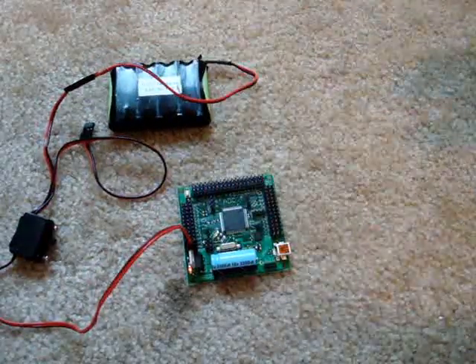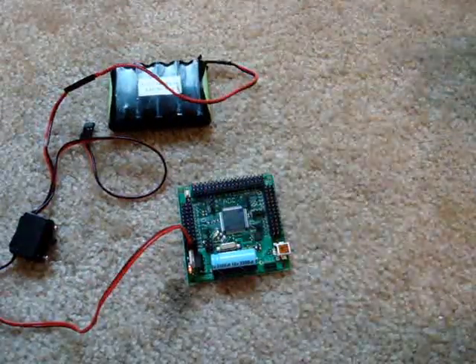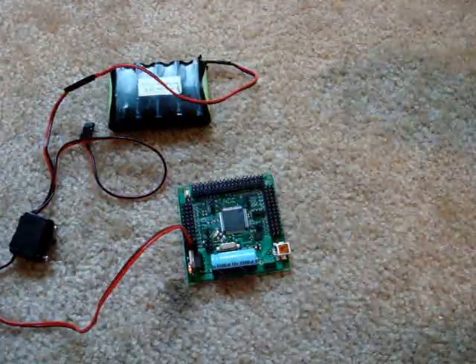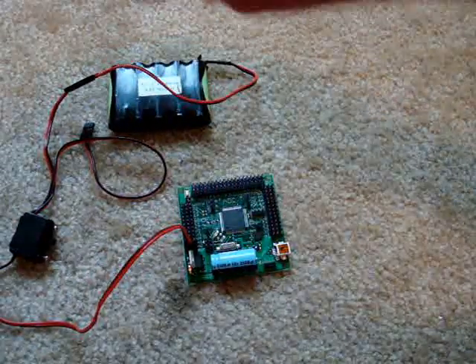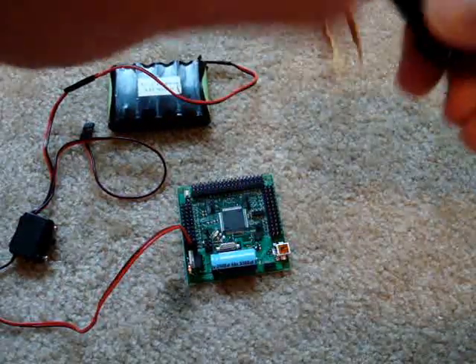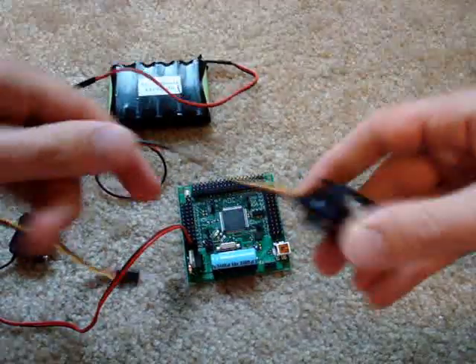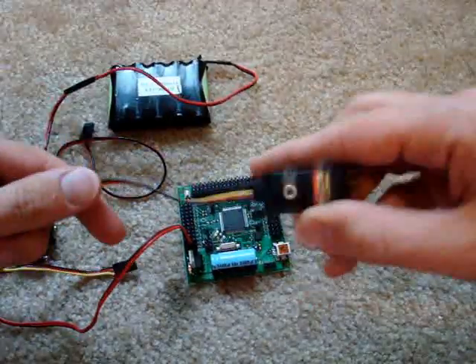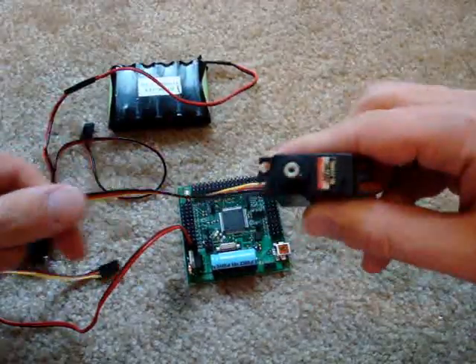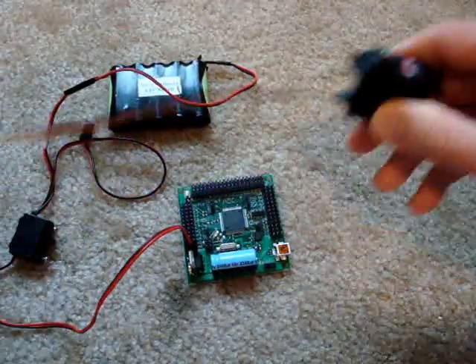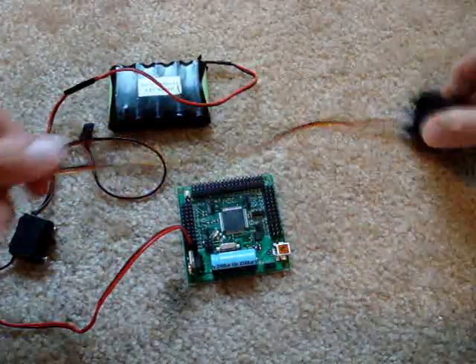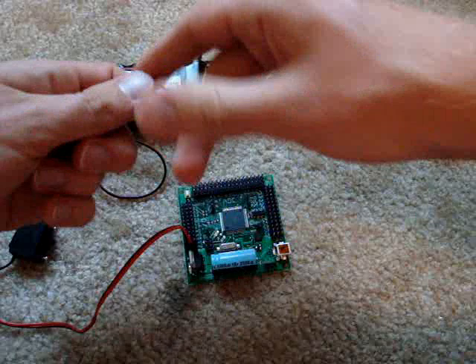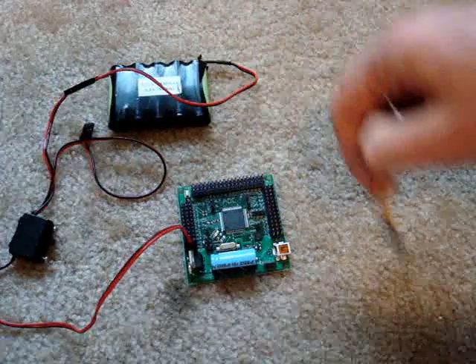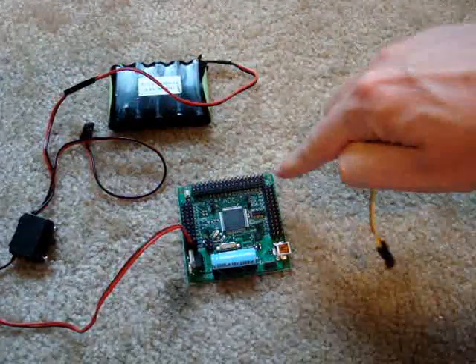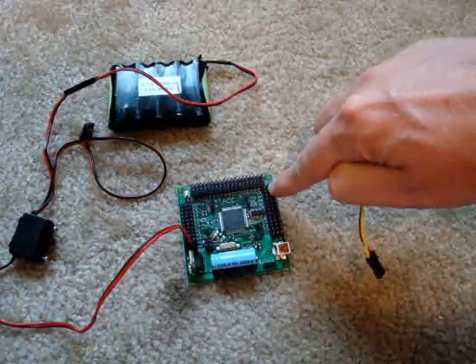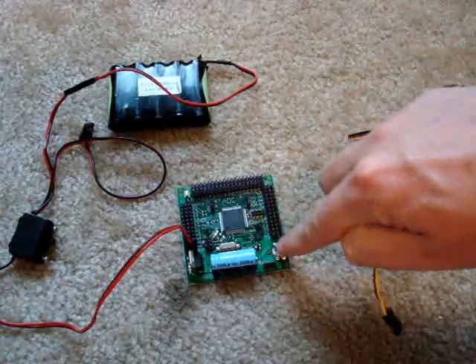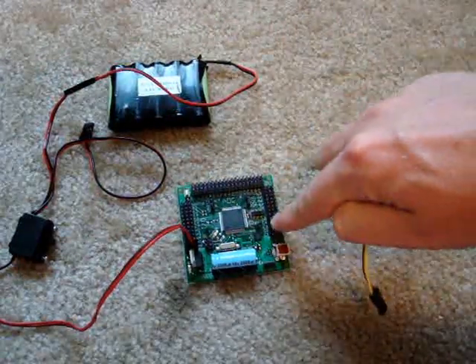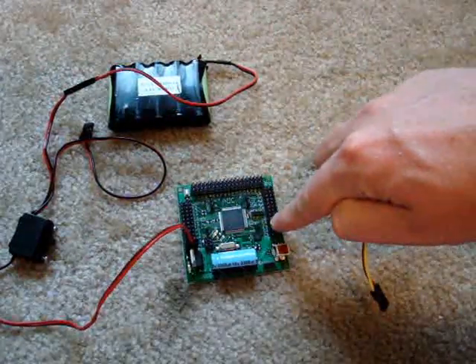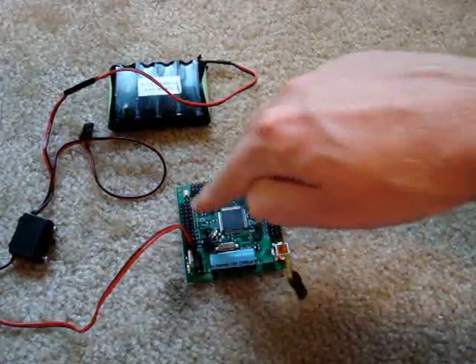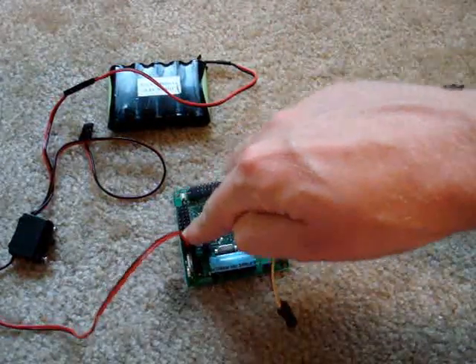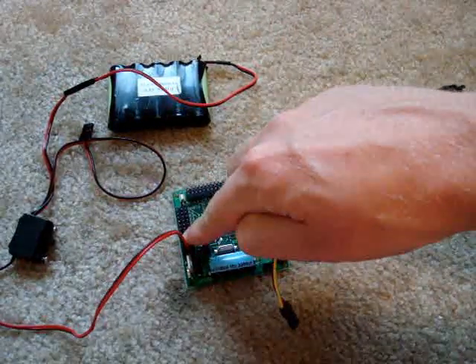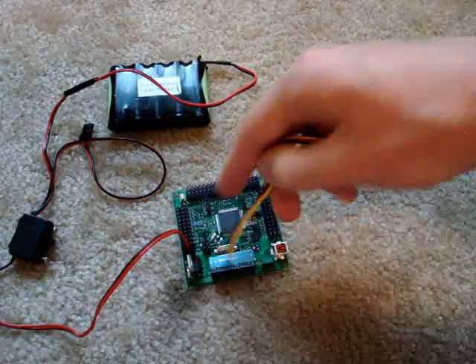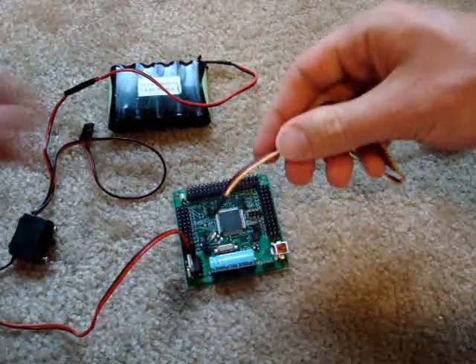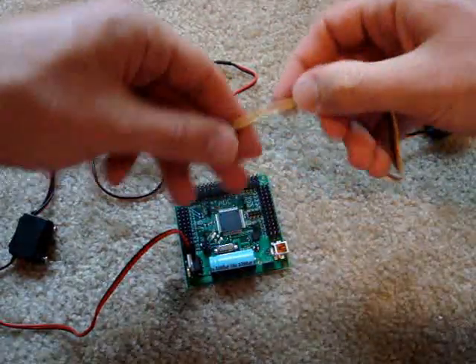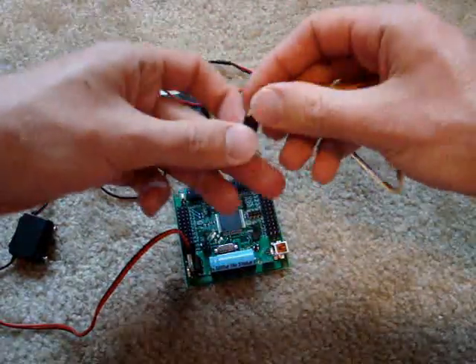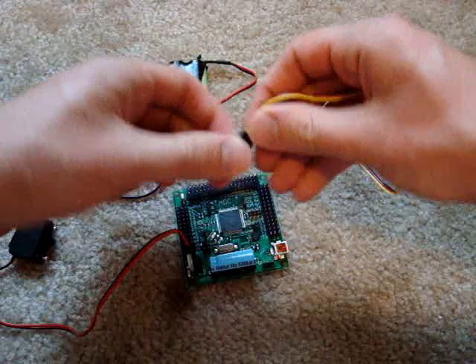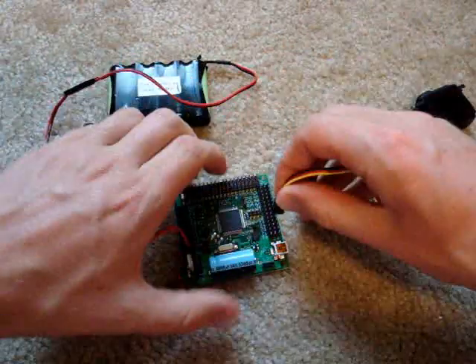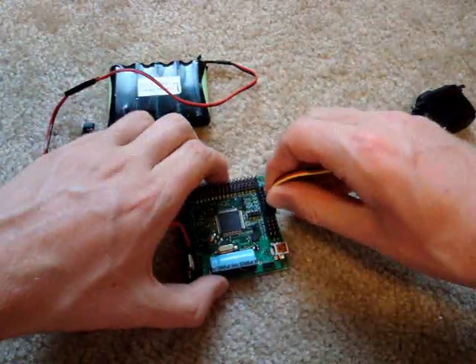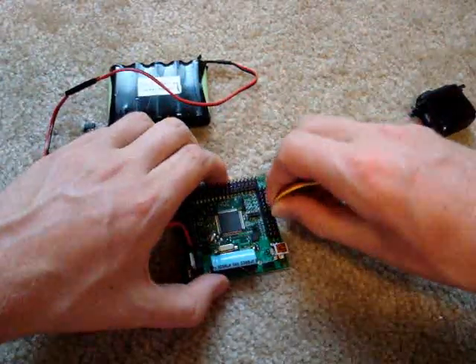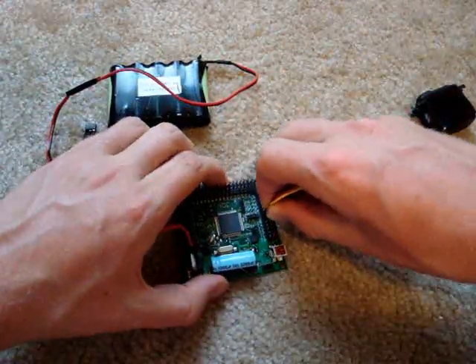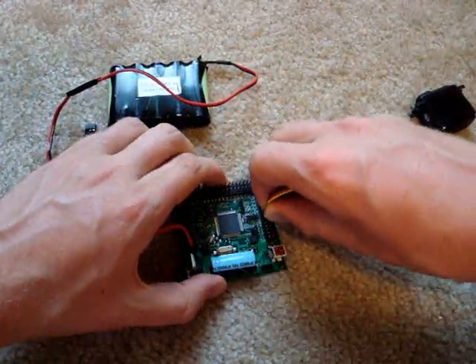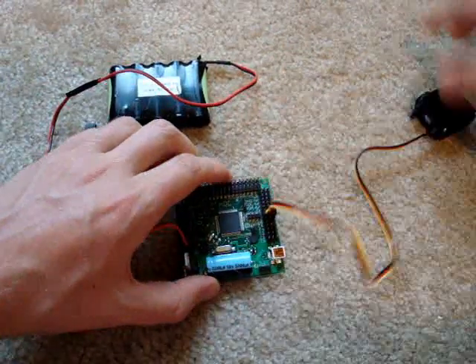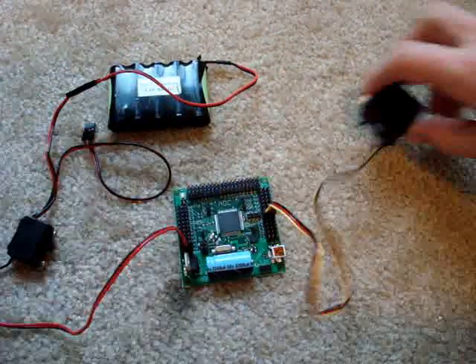Now let's say I wanted to connect a servo. Servos can go on this header row here and this header row here — these are unregulated headers. You can plug it in anywhere, like so.